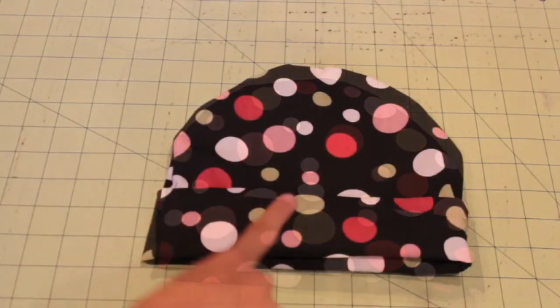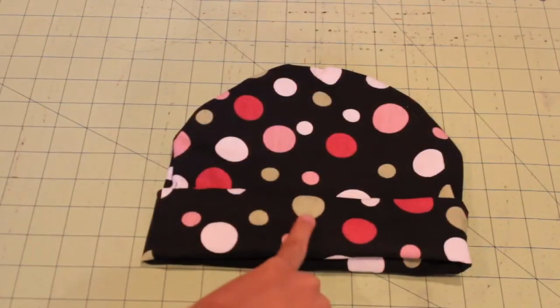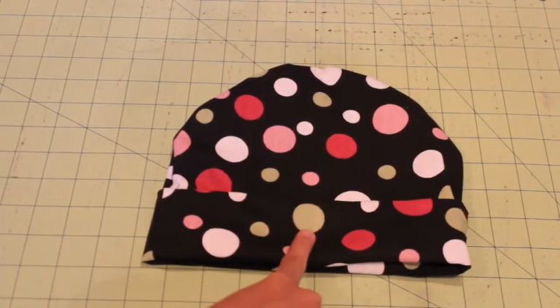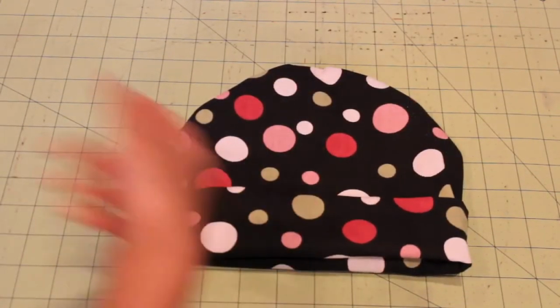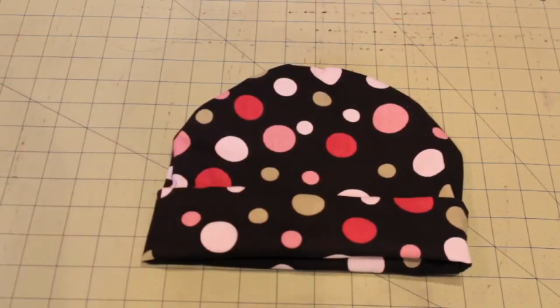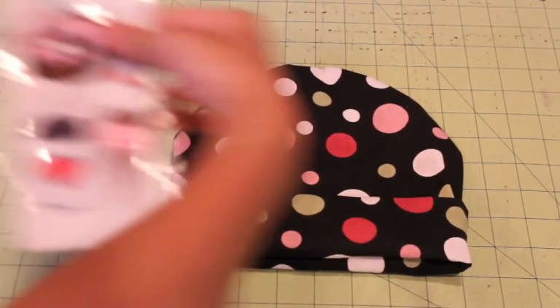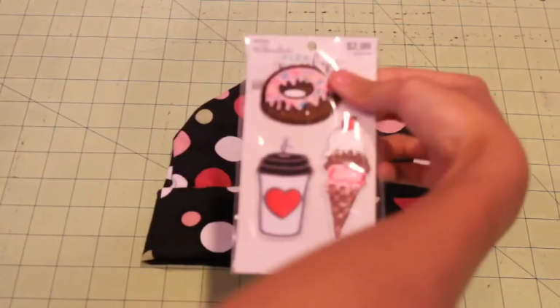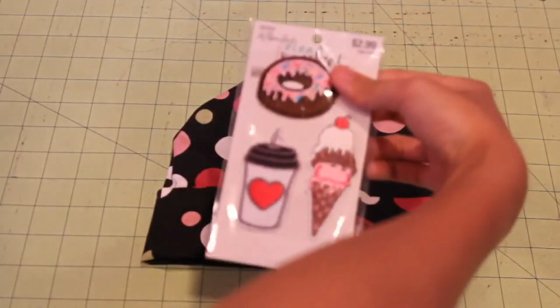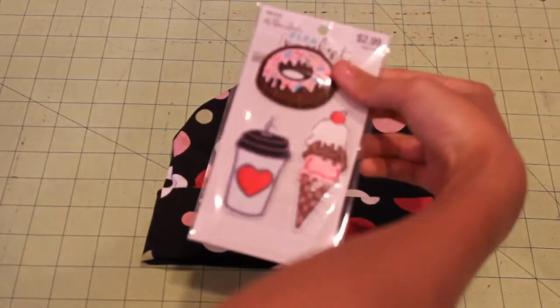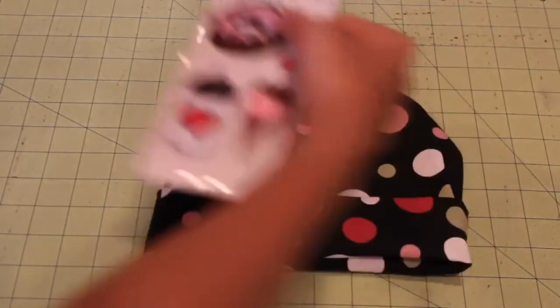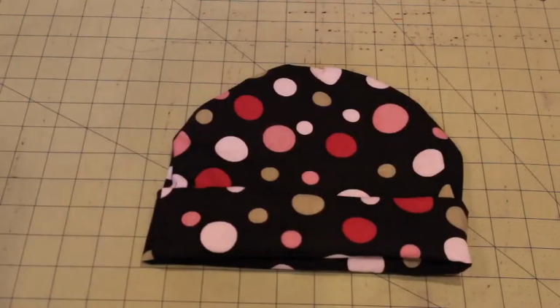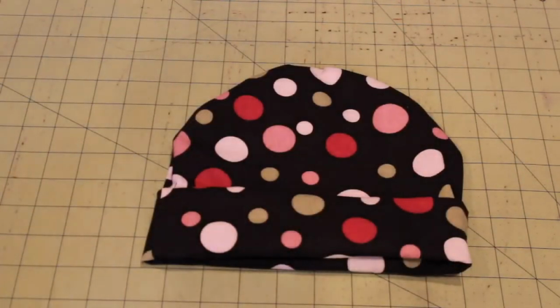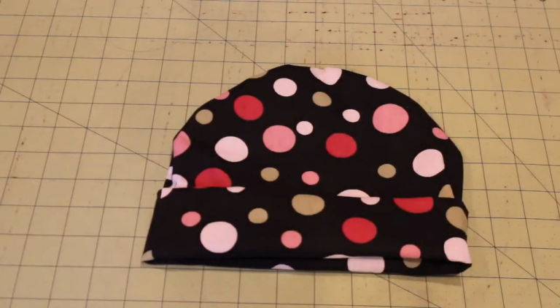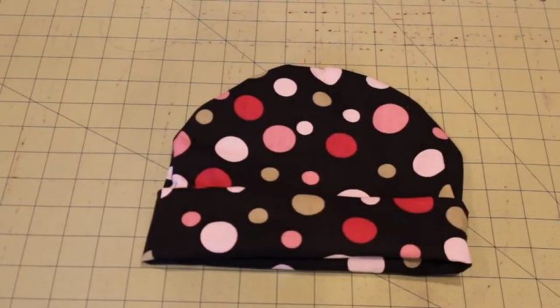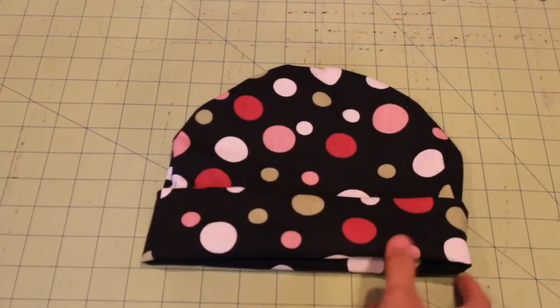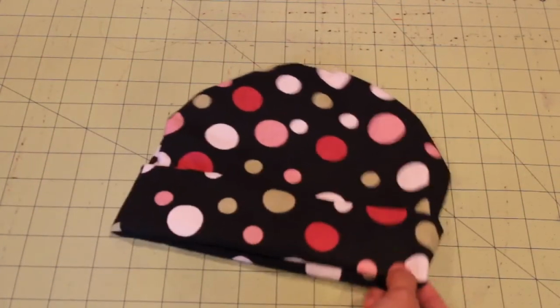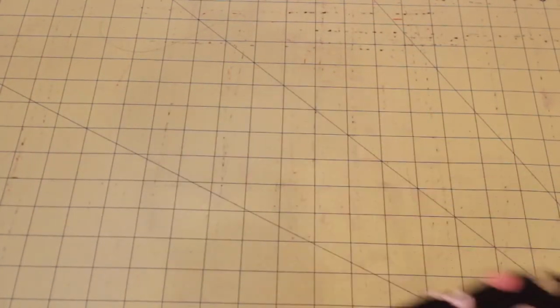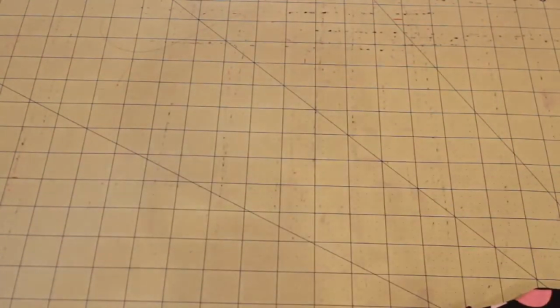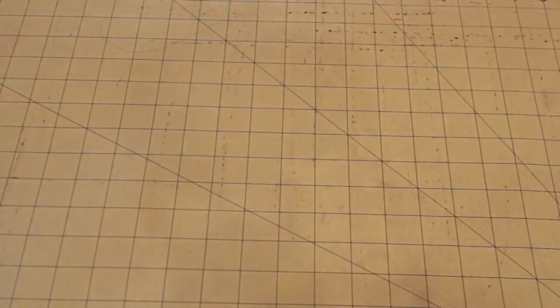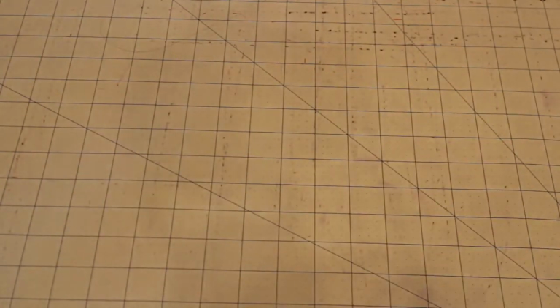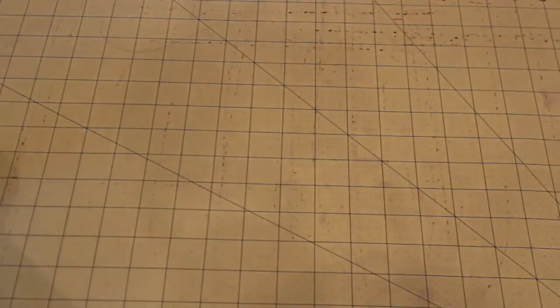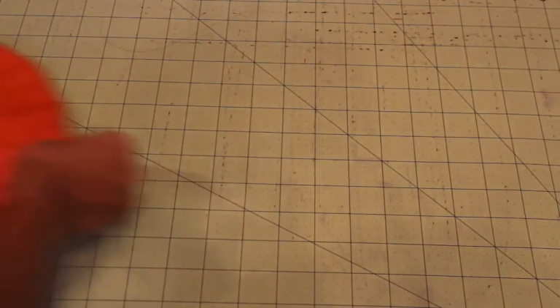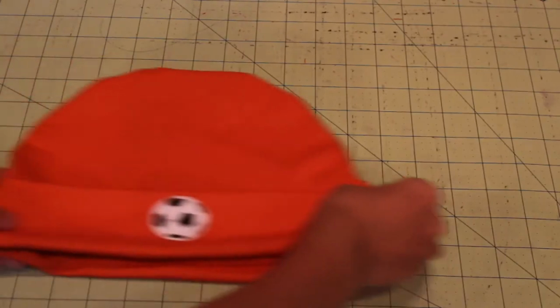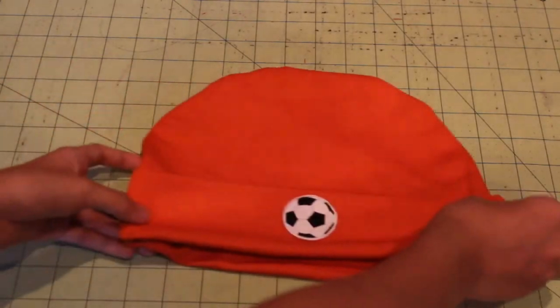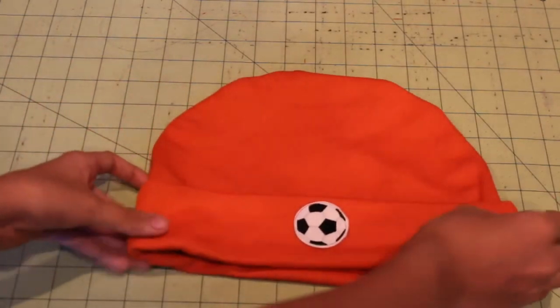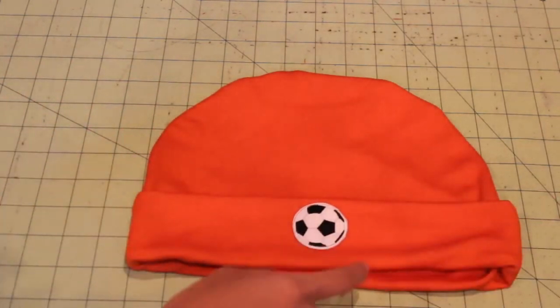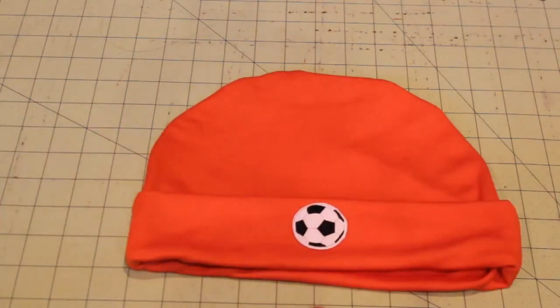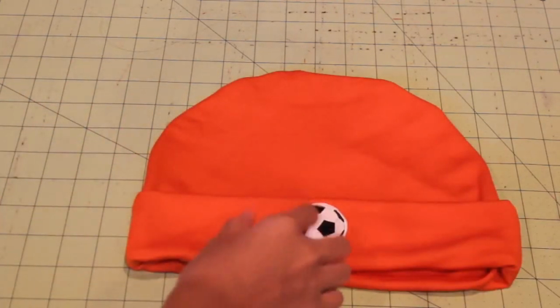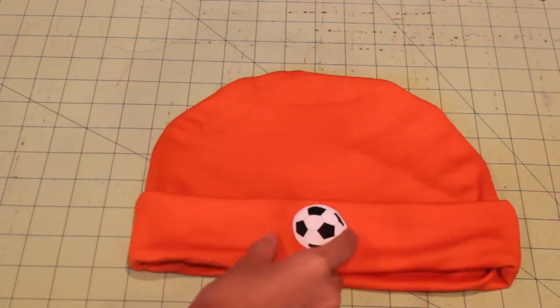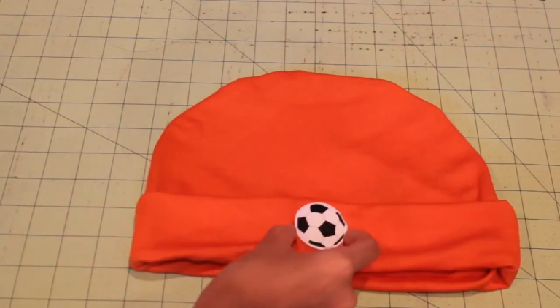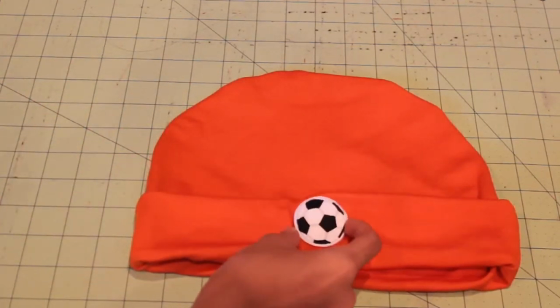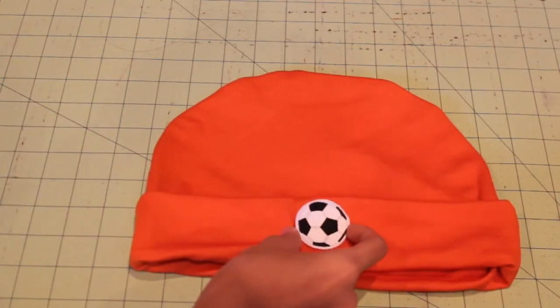My fabric has a pattern so I'm not going to add a patch, but here are some patches that you can add. You can also add patches onto plain hats just to spice them up, or you can leave them as they are.